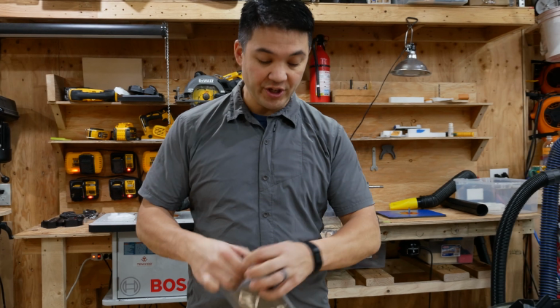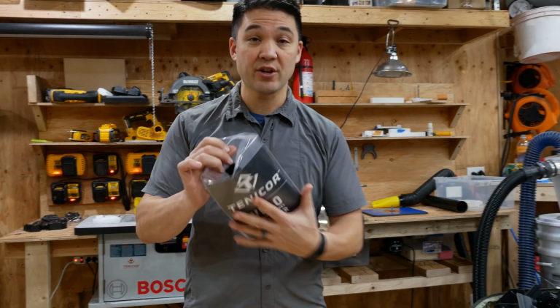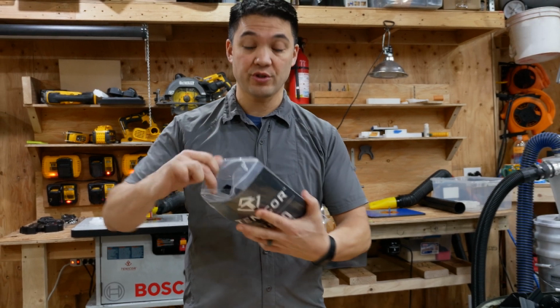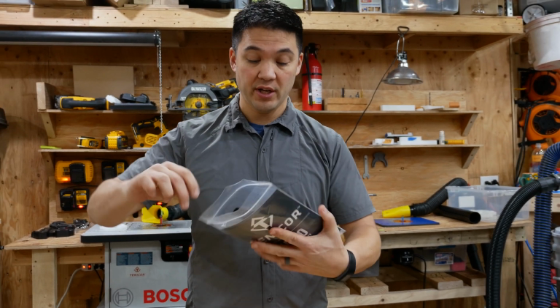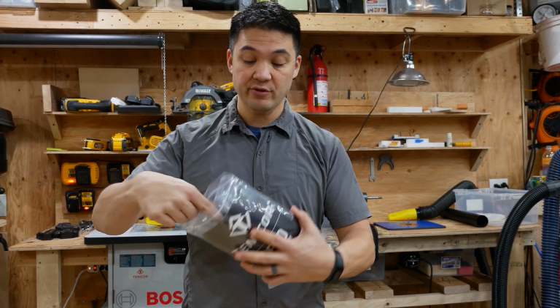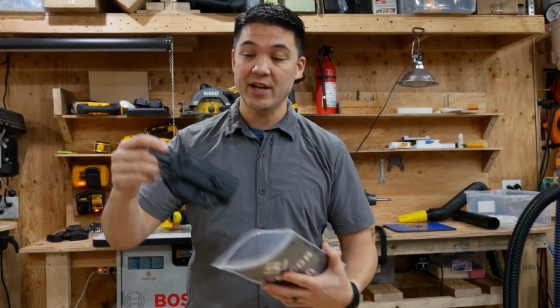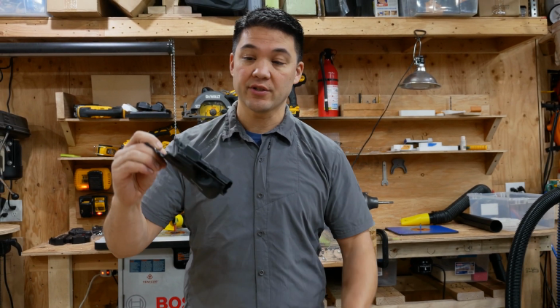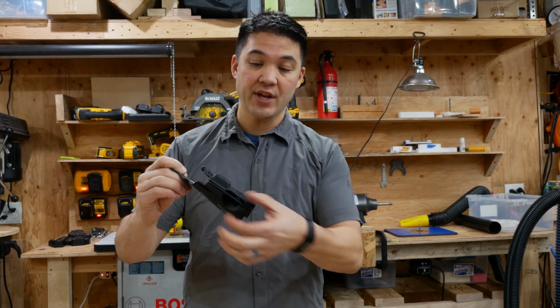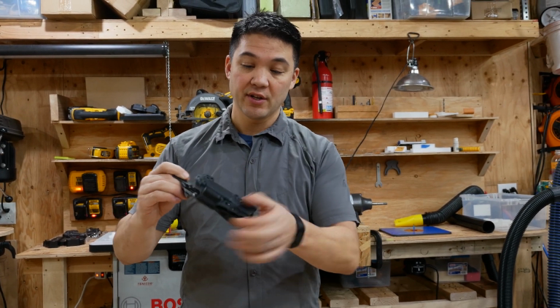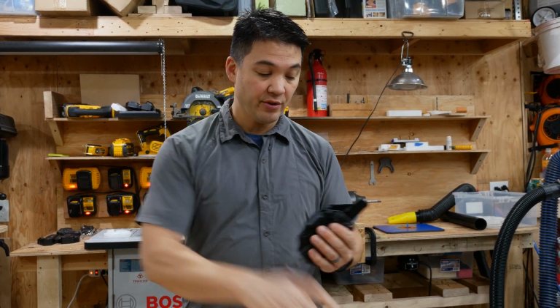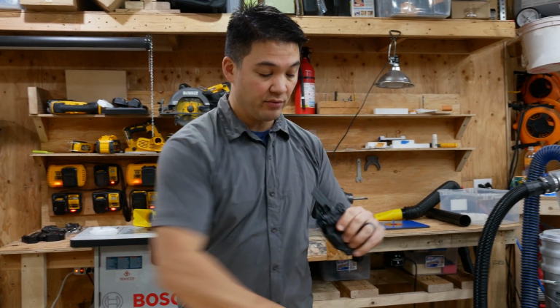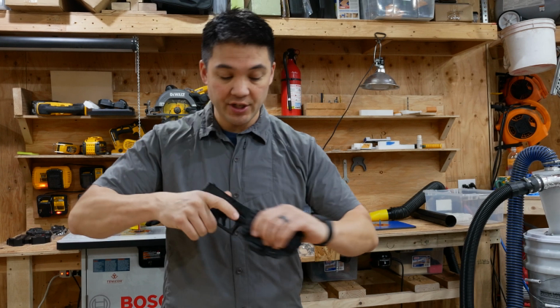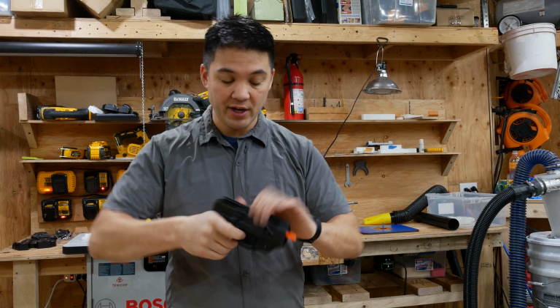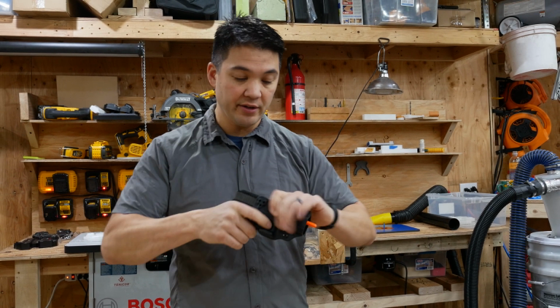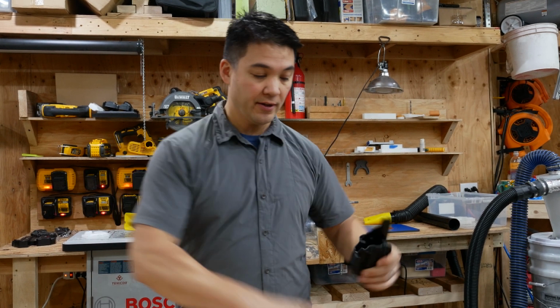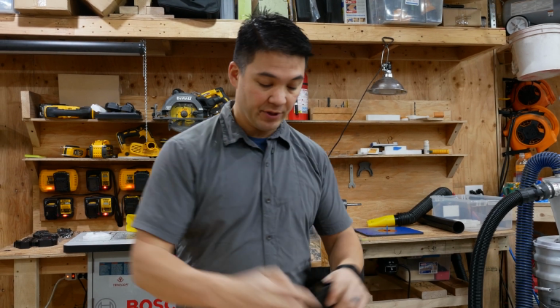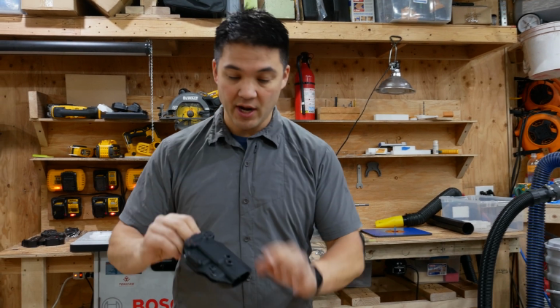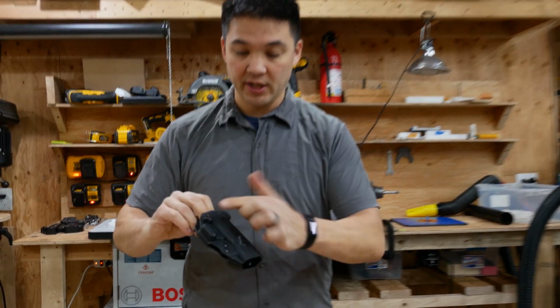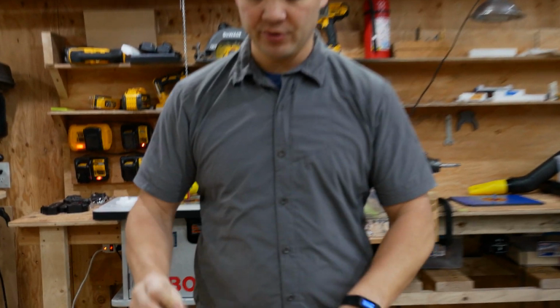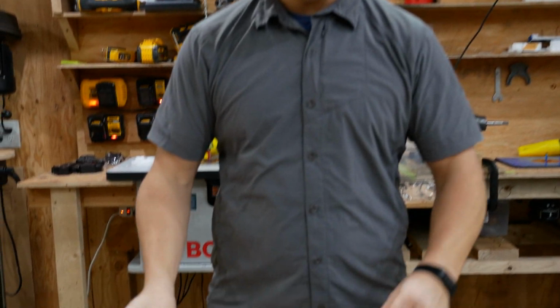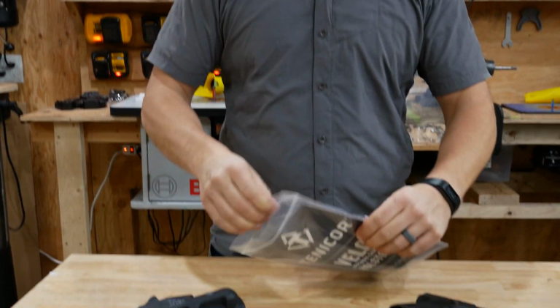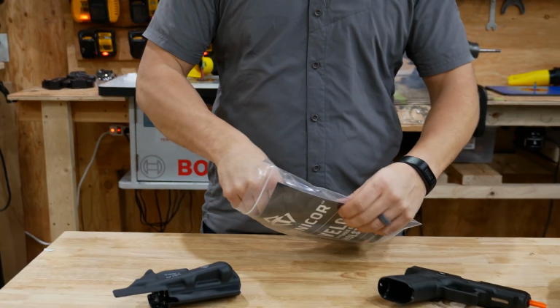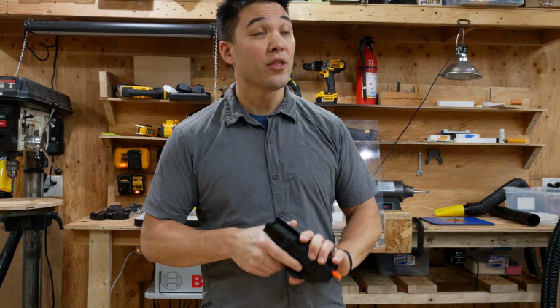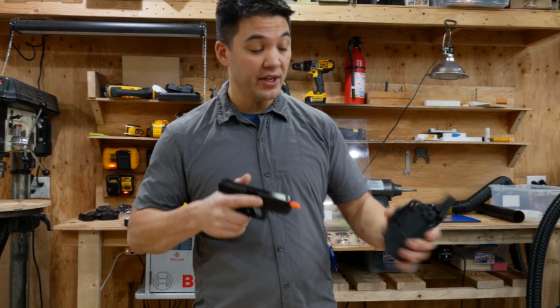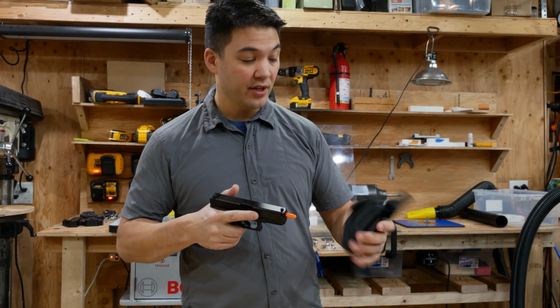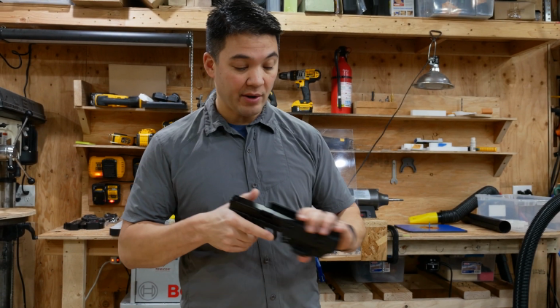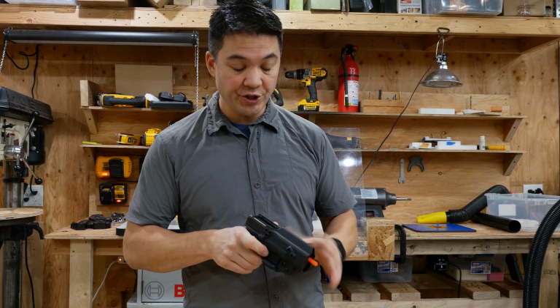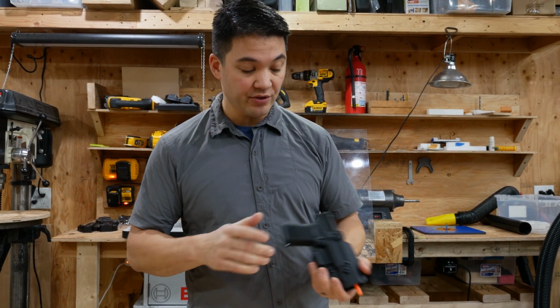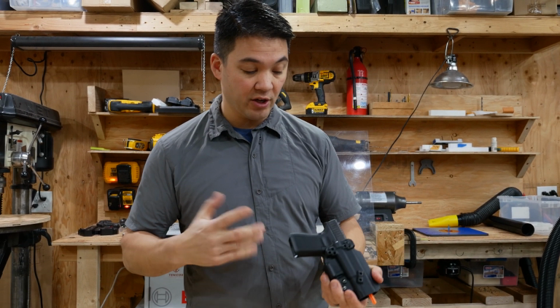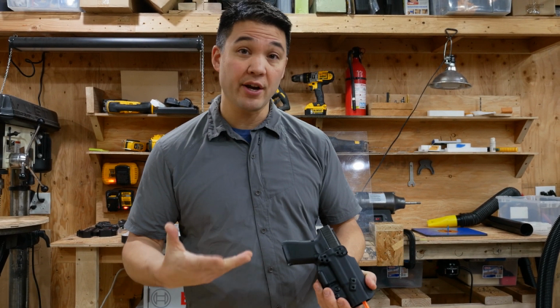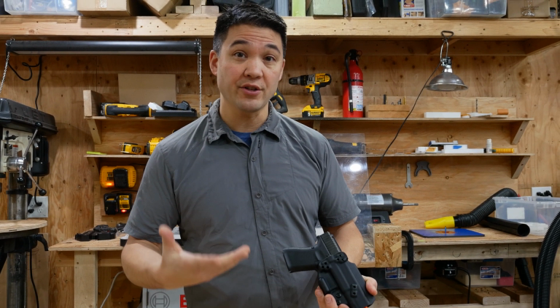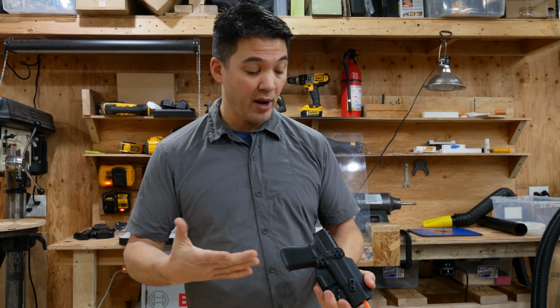When you get your Tendercore holster, it arrives without attachments on it. It is set so that retention is correct. There are not any clips or loops attached to it. The reason is that we want you to find the correct carry location for your body.